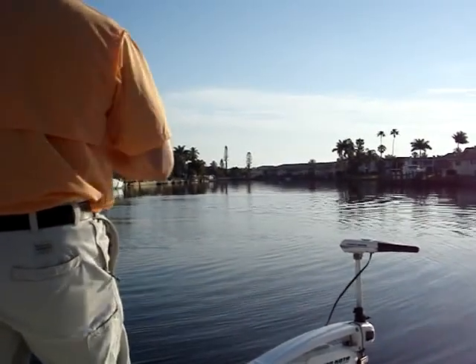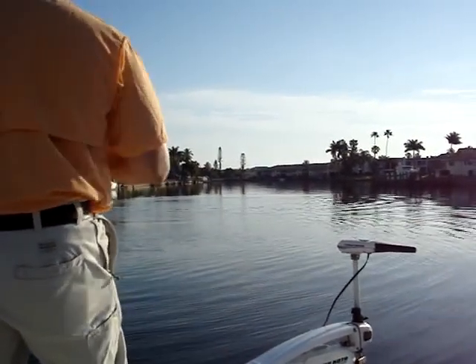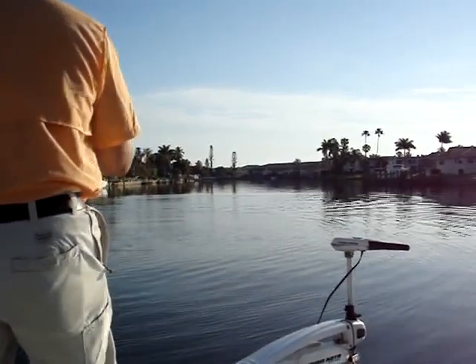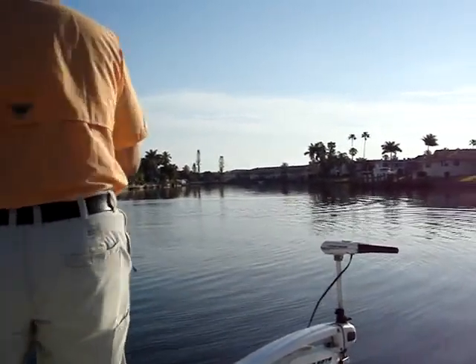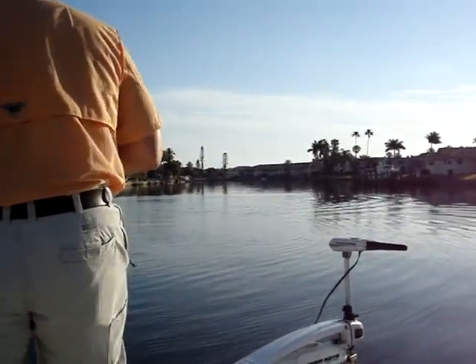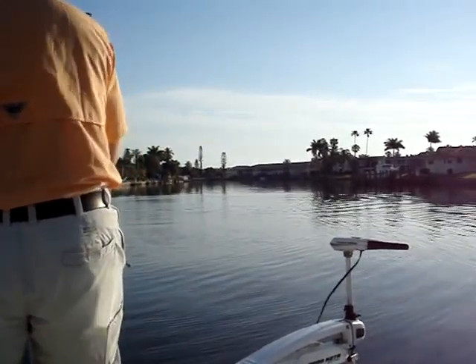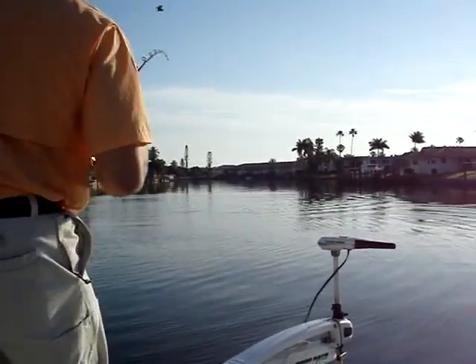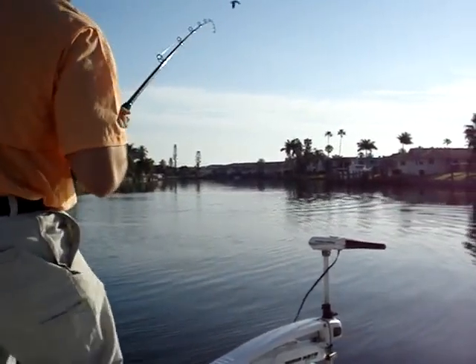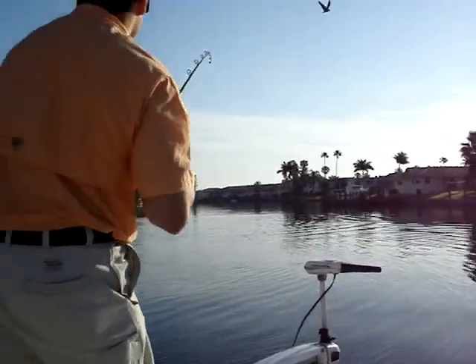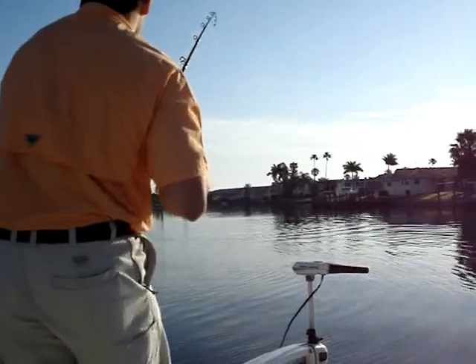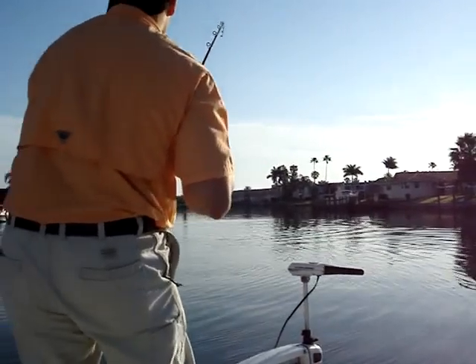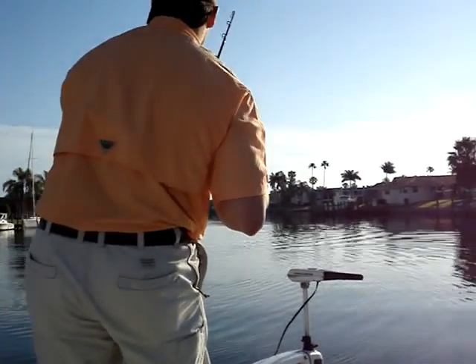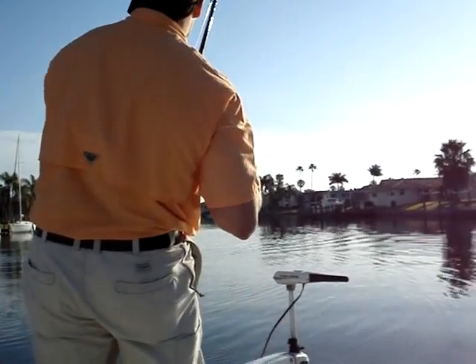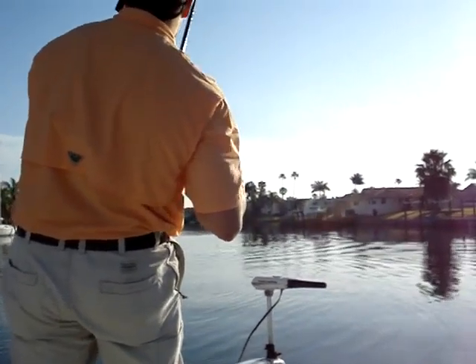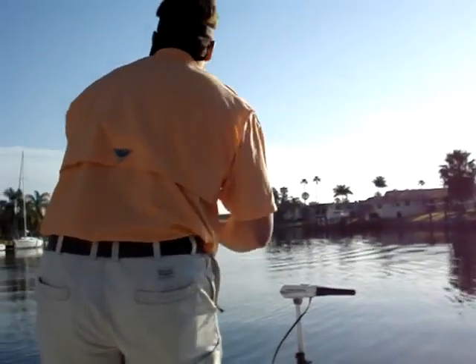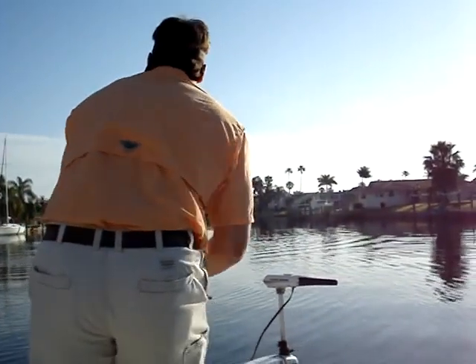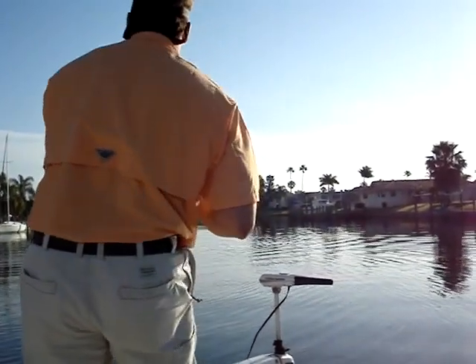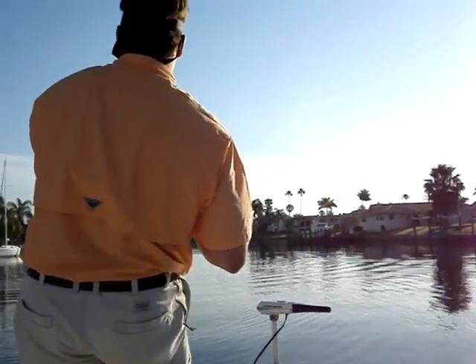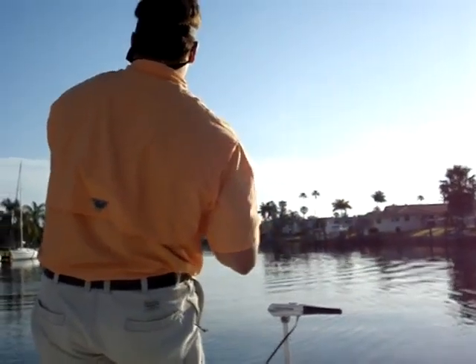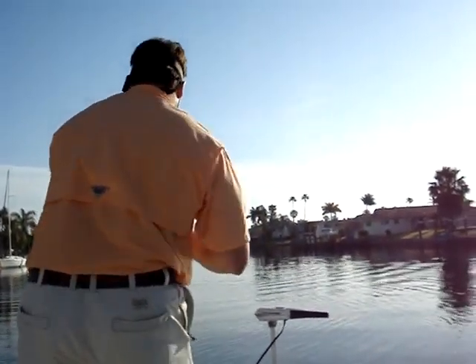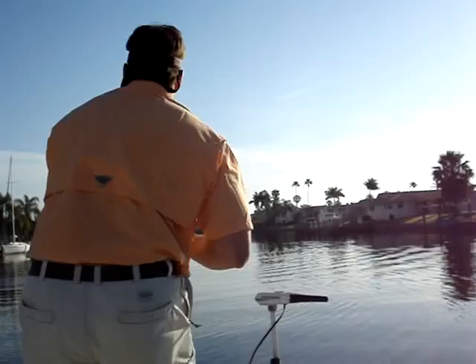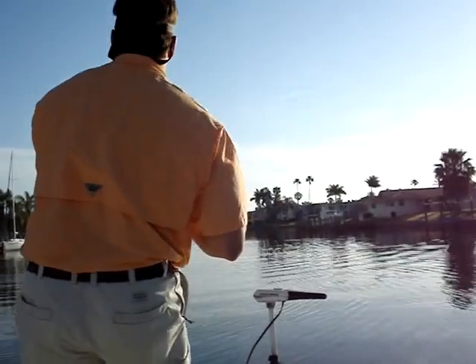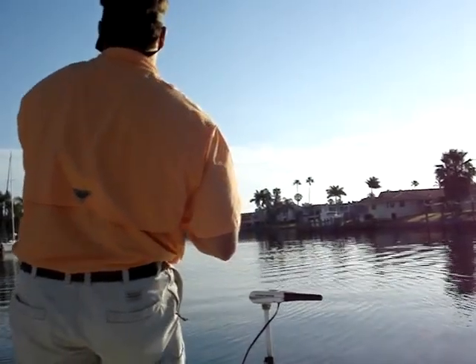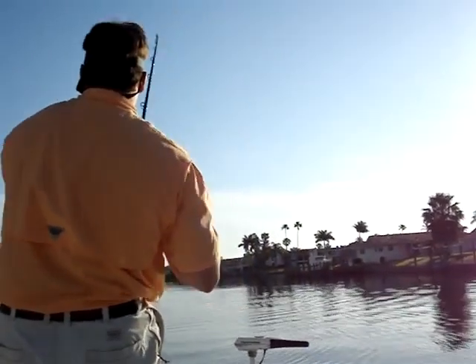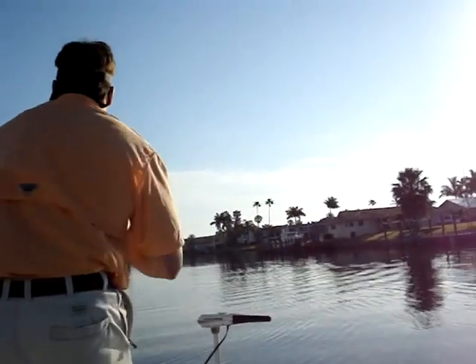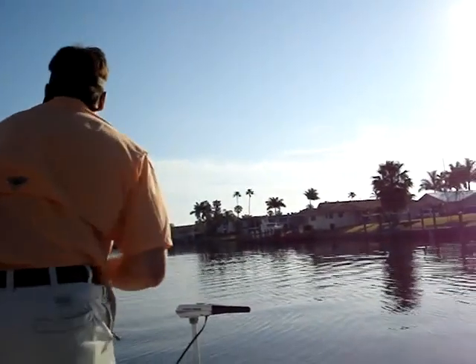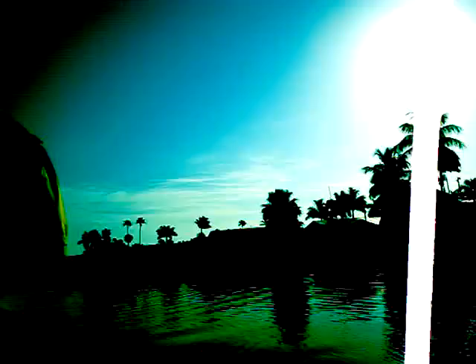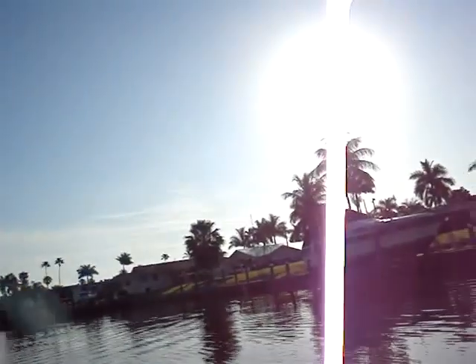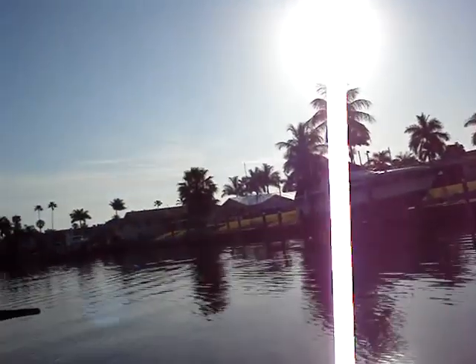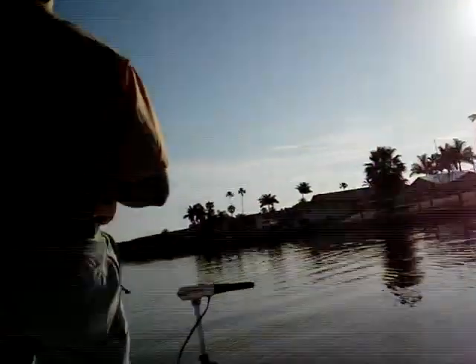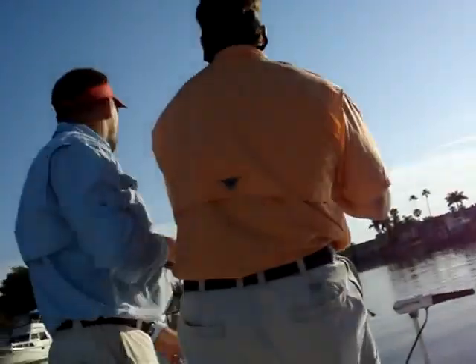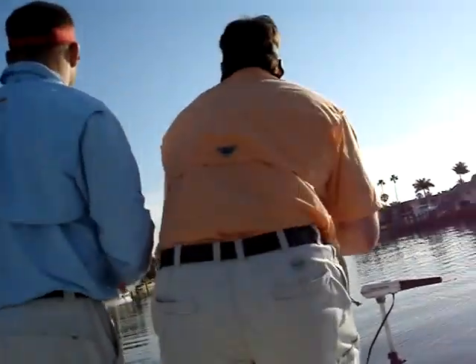Turn your back to your right. Back to your right. There you go. Pull. Just like jackfishing now. Pull. Alright, hold on. Alright, pull.